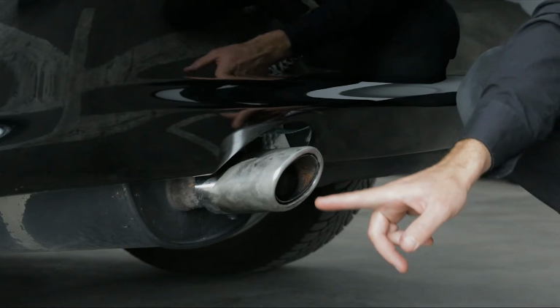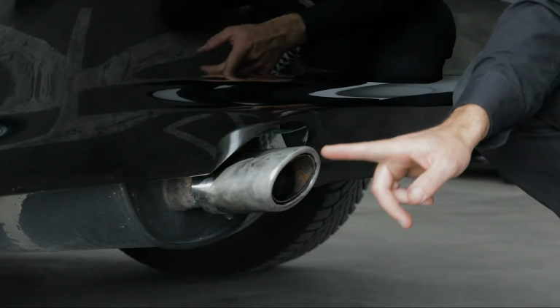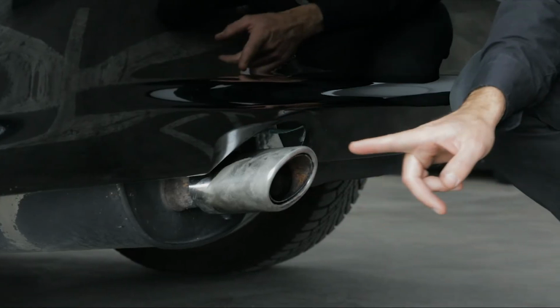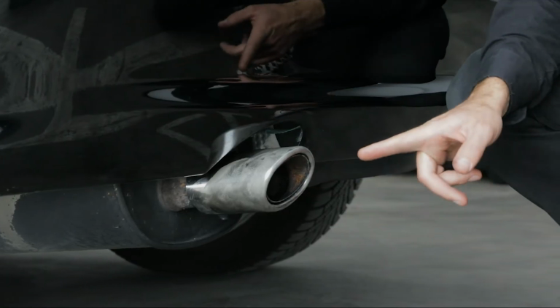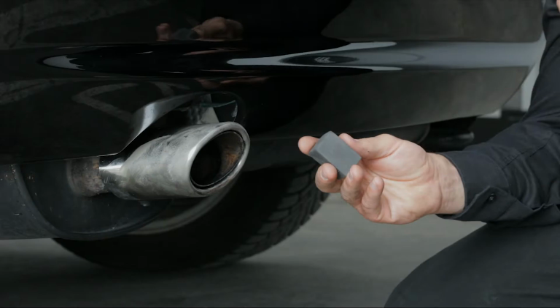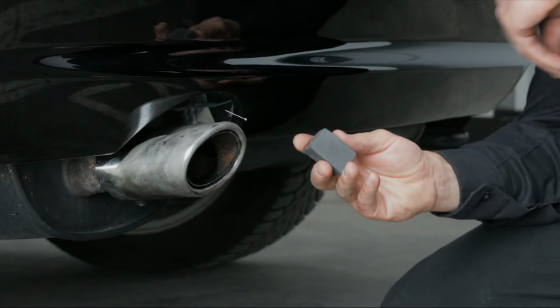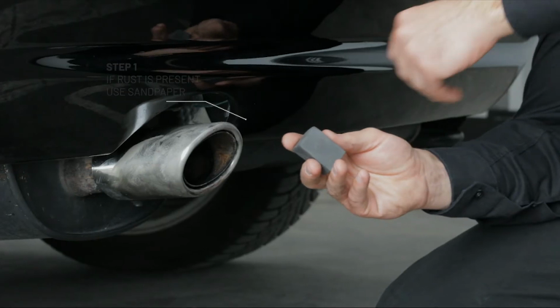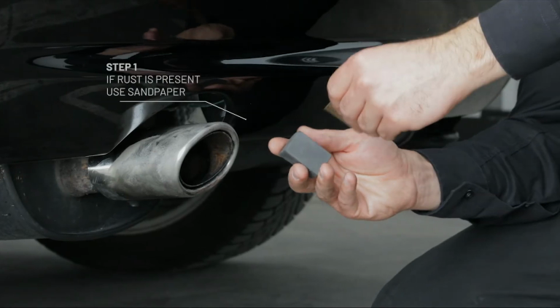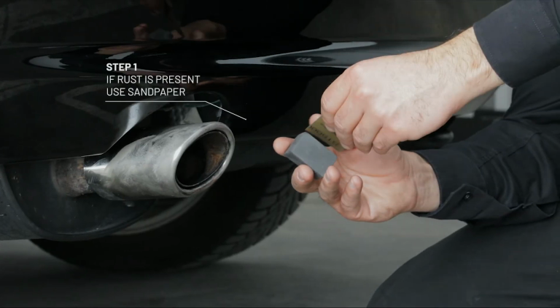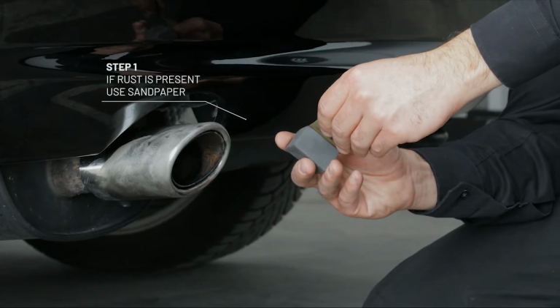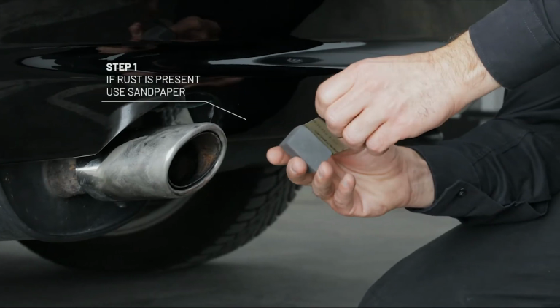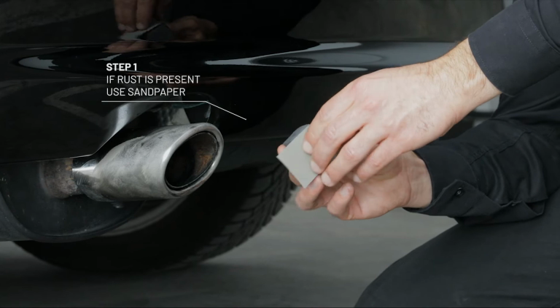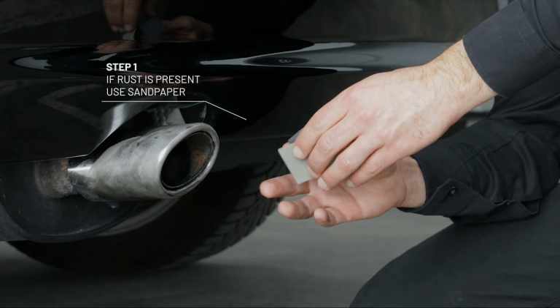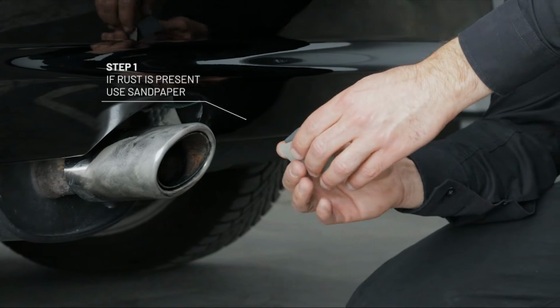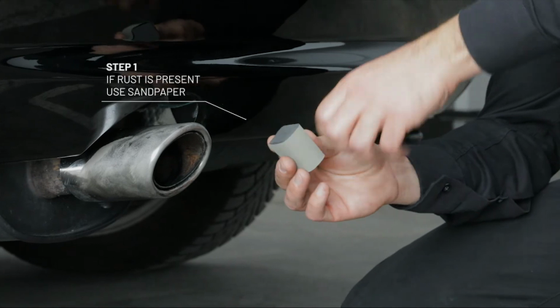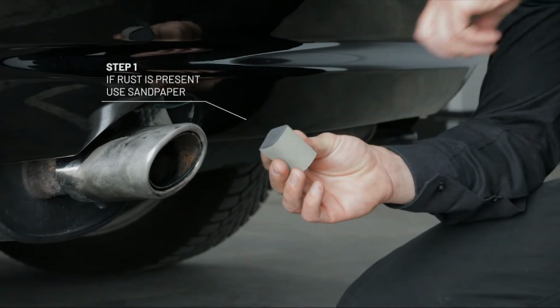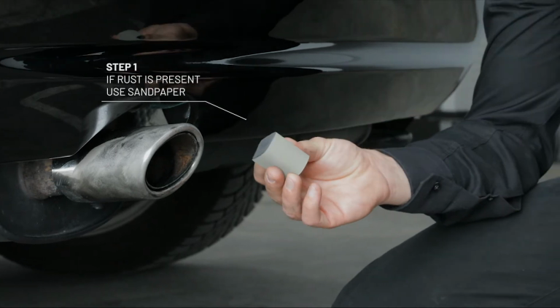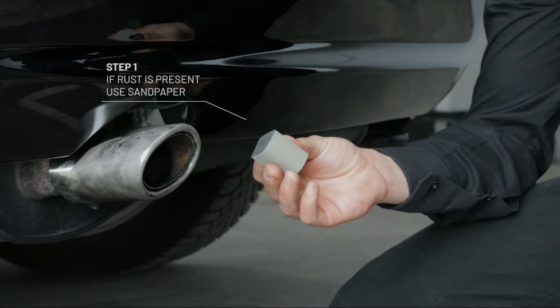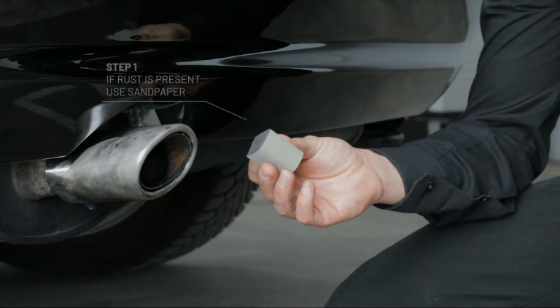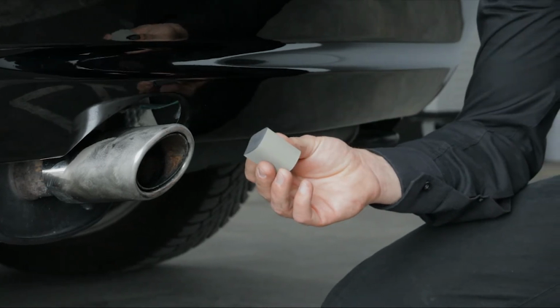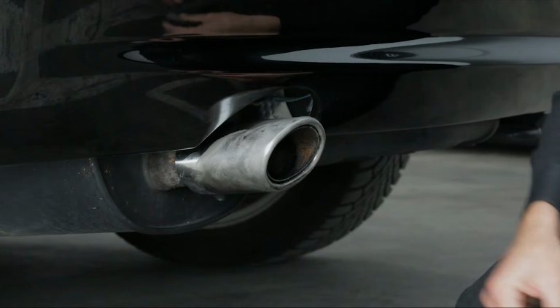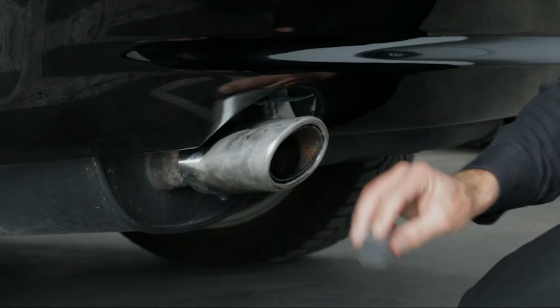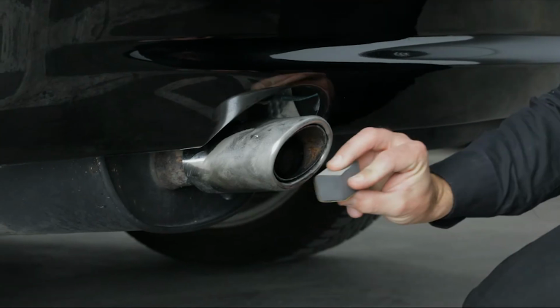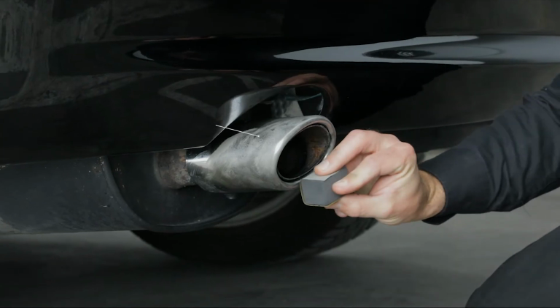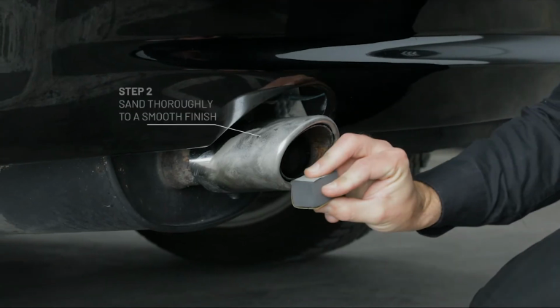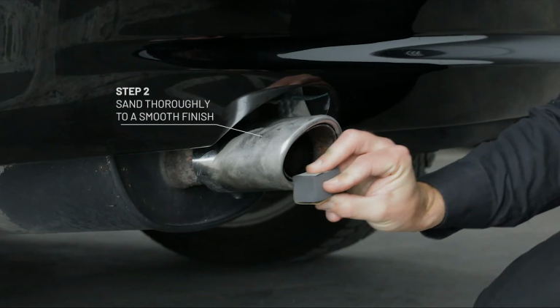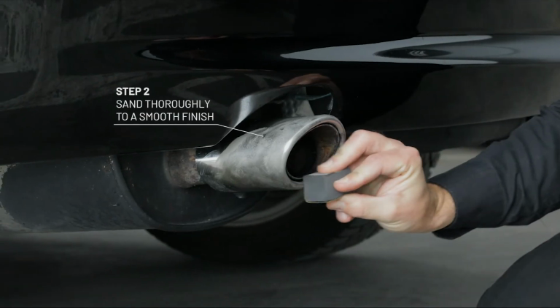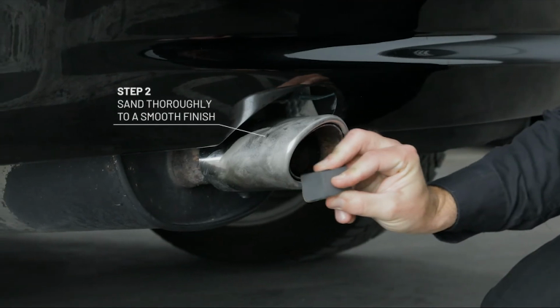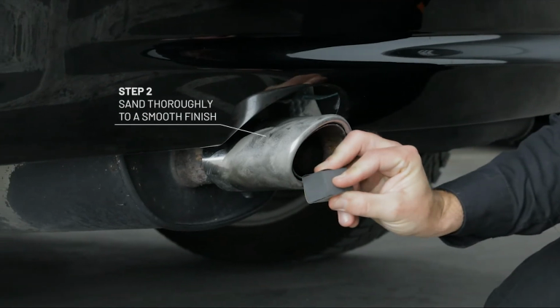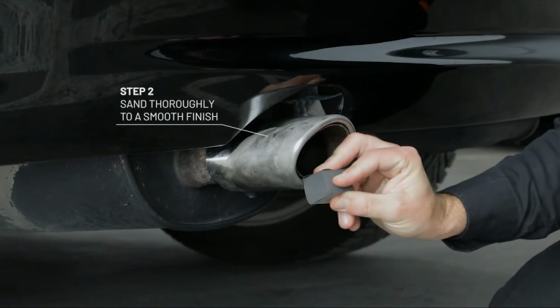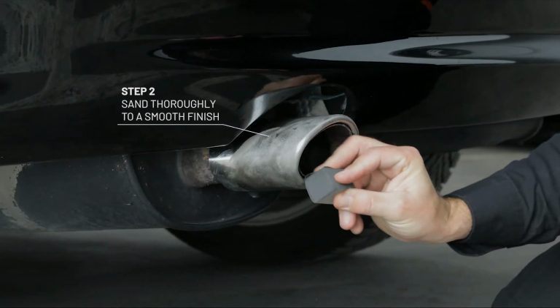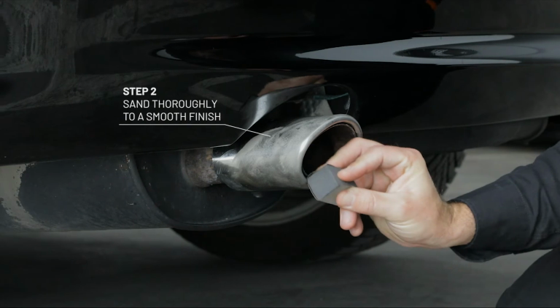Let's go! If rust is present, first wrap the sanding block with the provided sandpaper. Thoroughly sand the rusted area to leave a smooth finish.